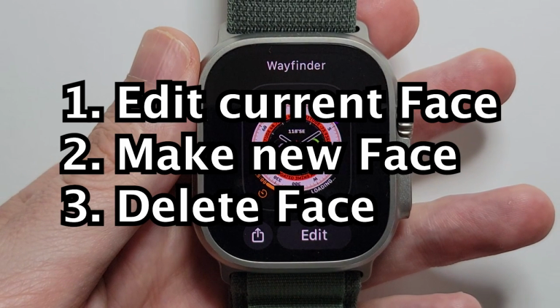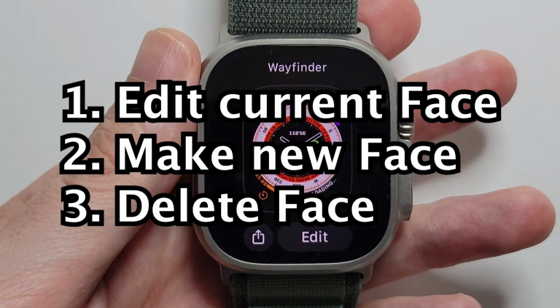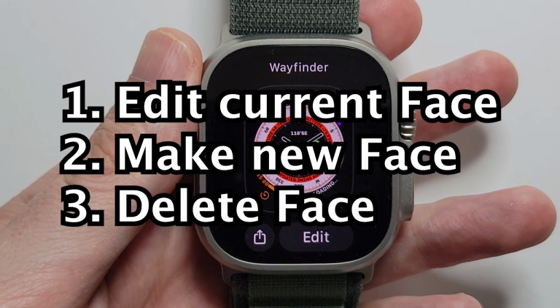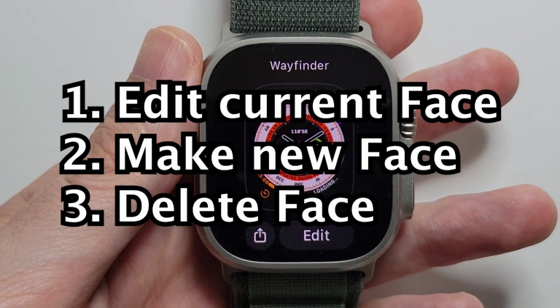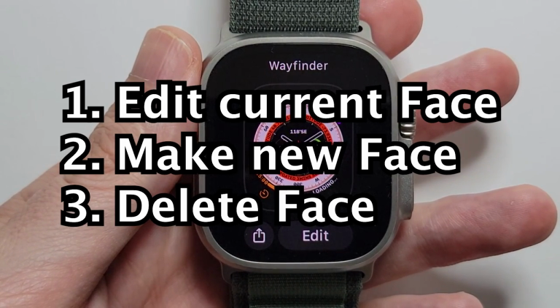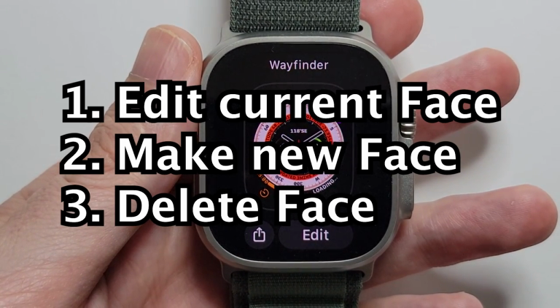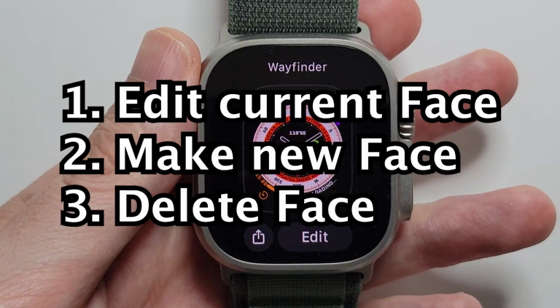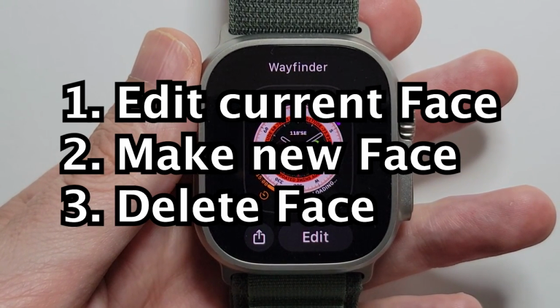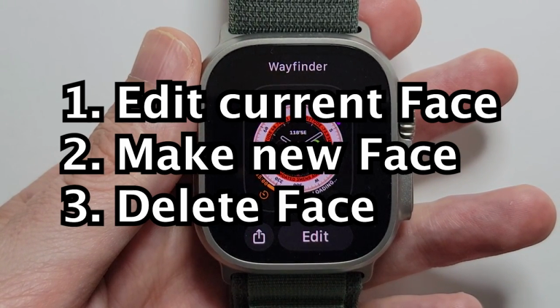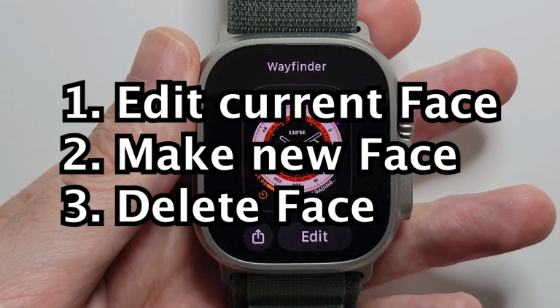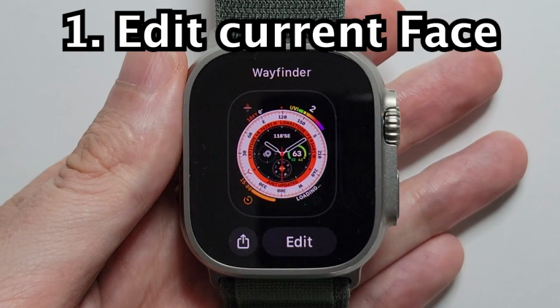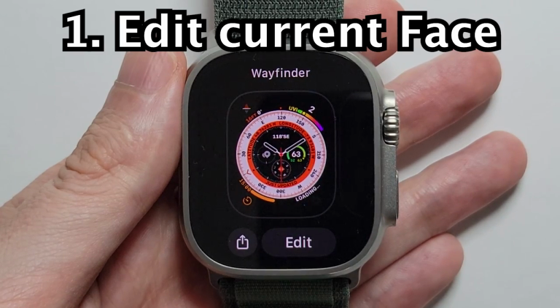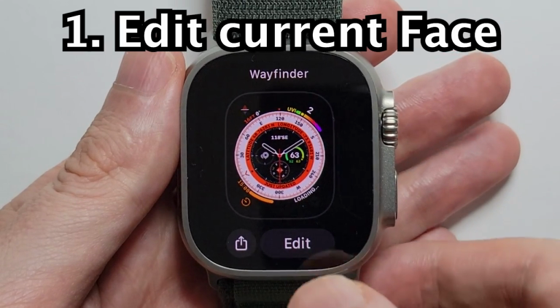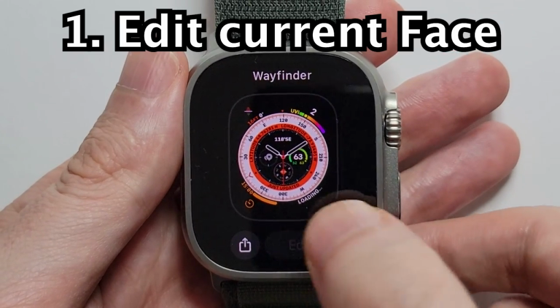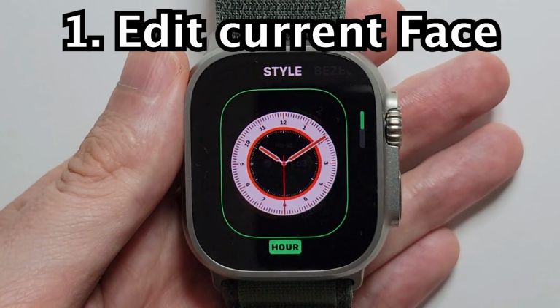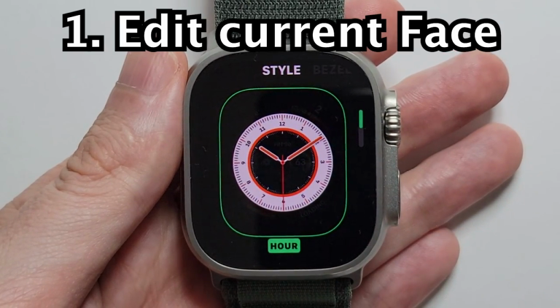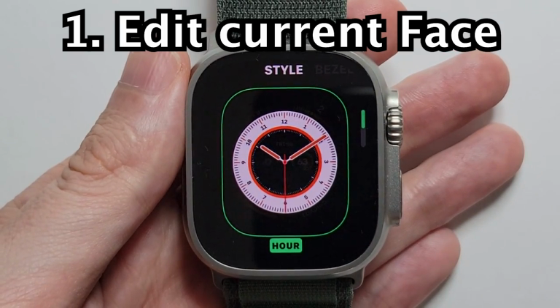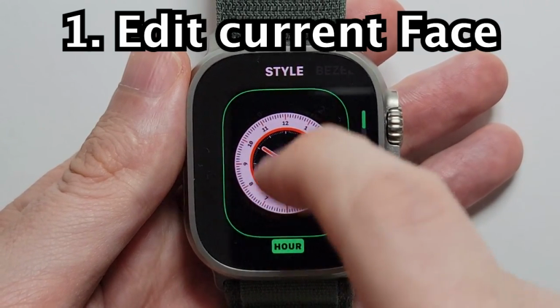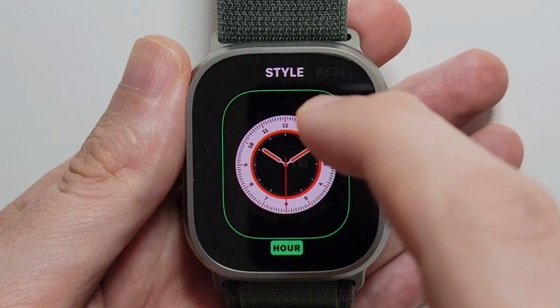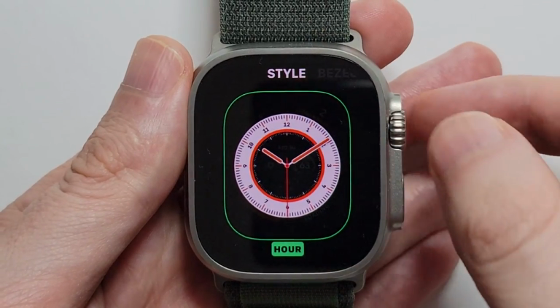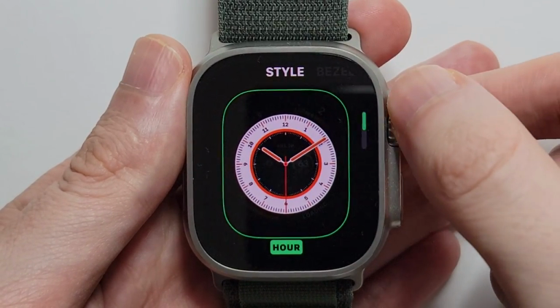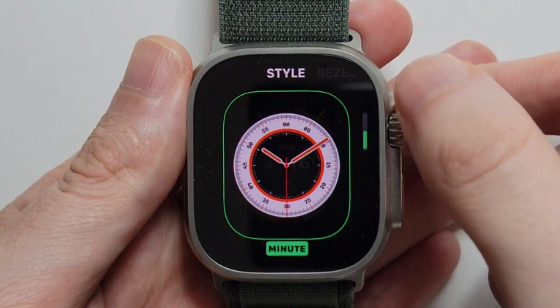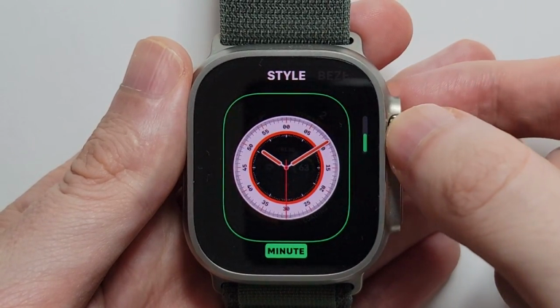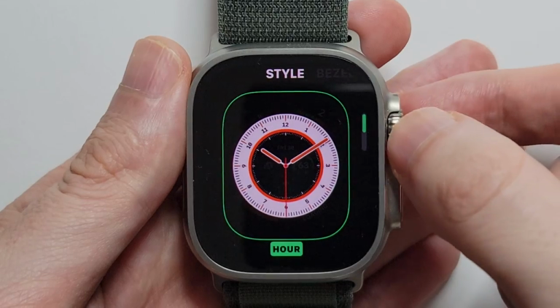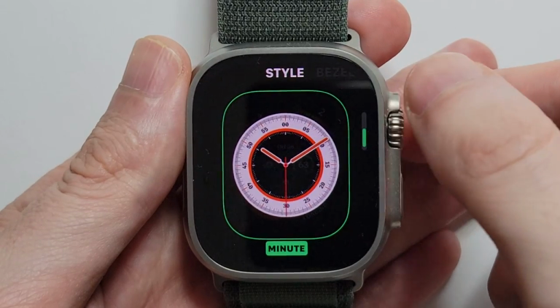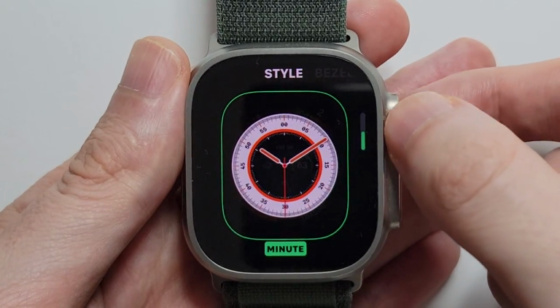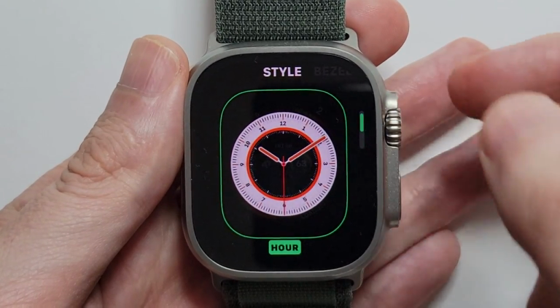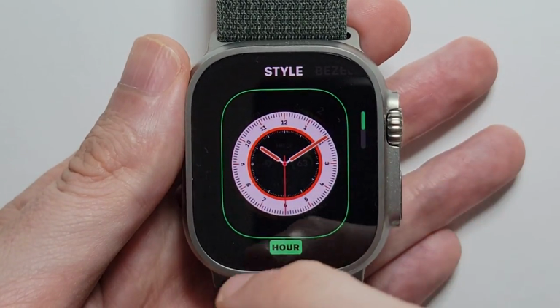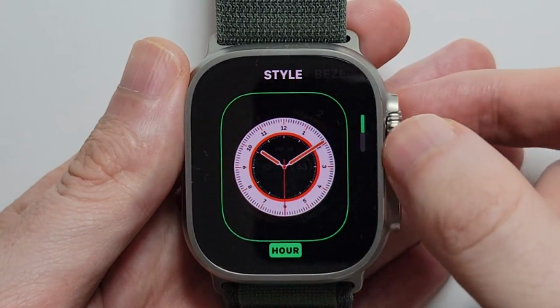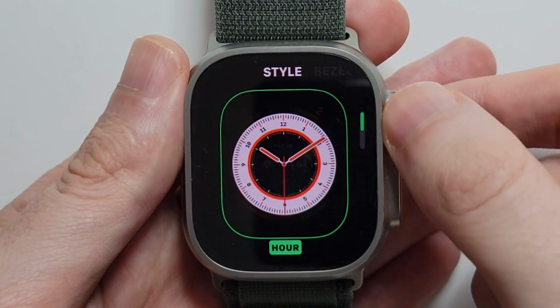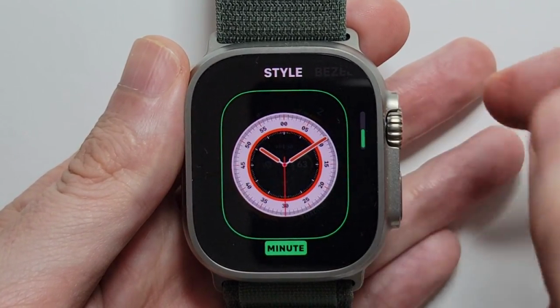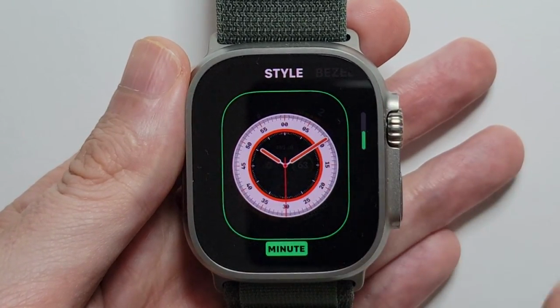First I'll show you how to edit this, and then I'll show you how to make a brand new face. So just press on edit. From here you can use the crown to change stuff — for example, changing hours to minutes.